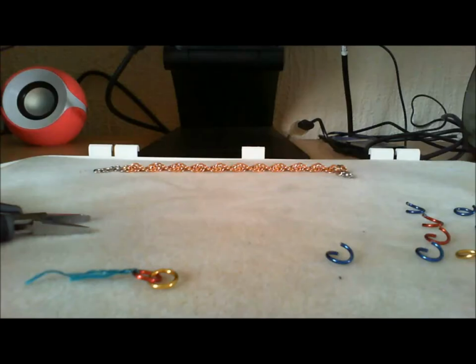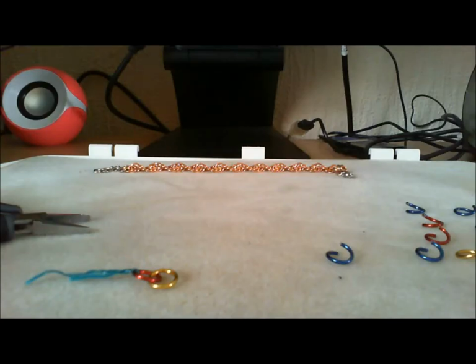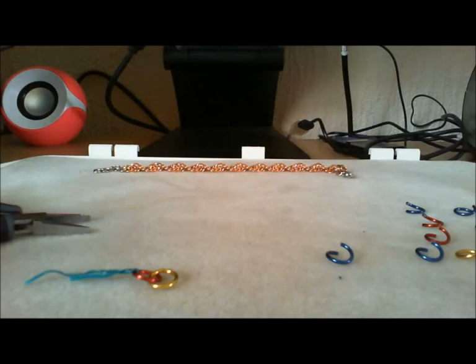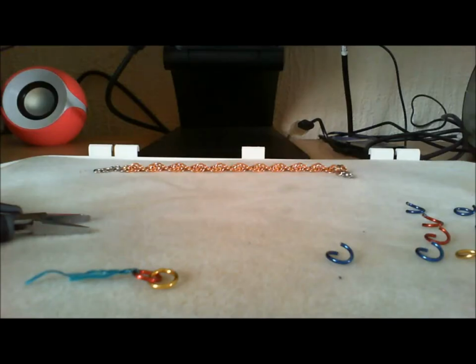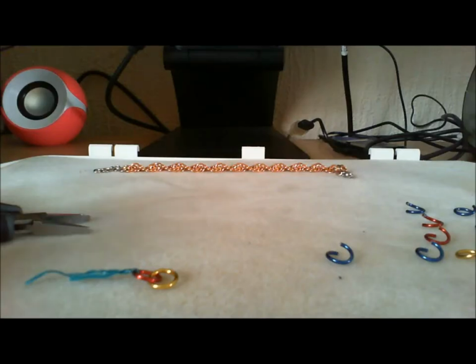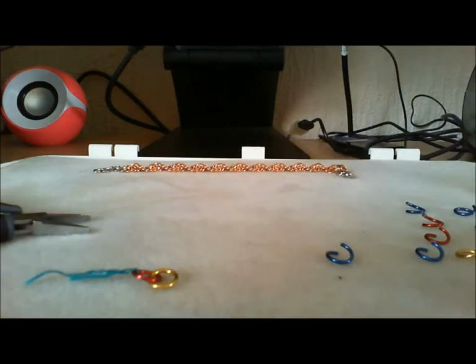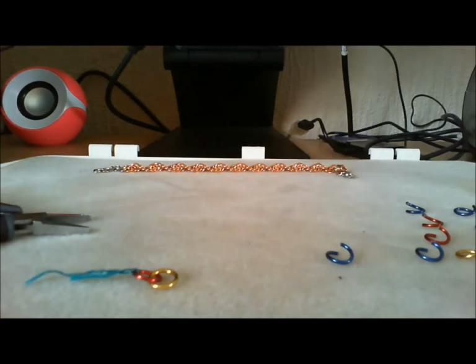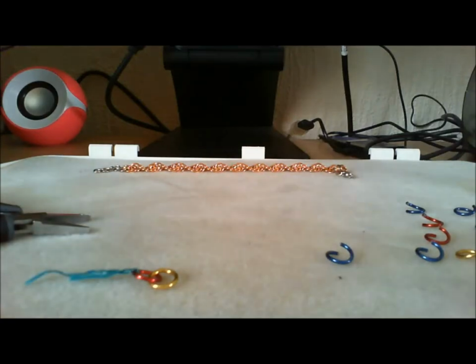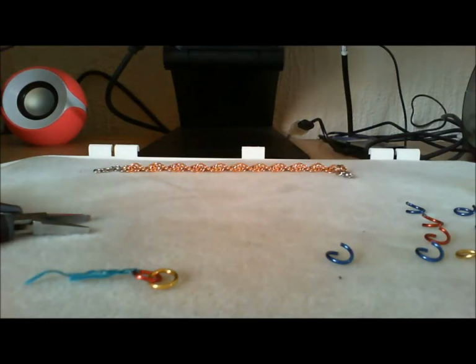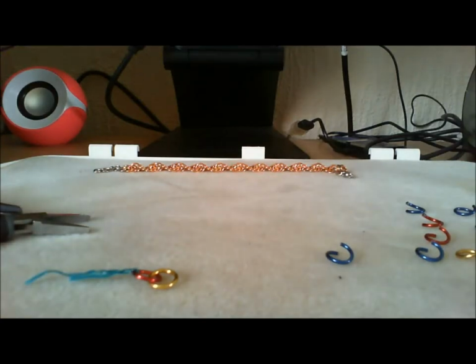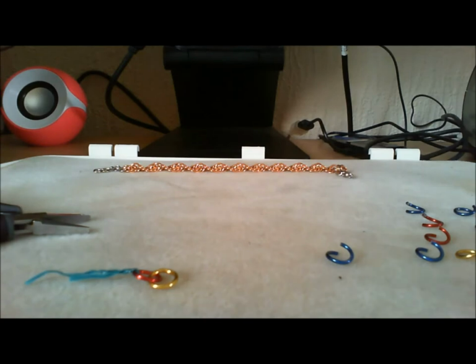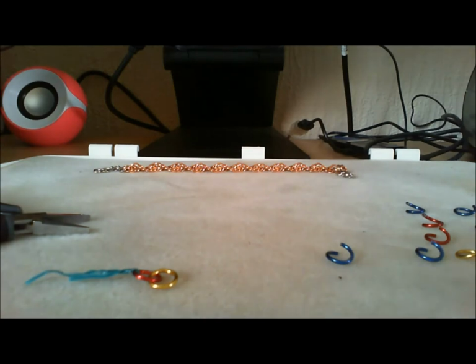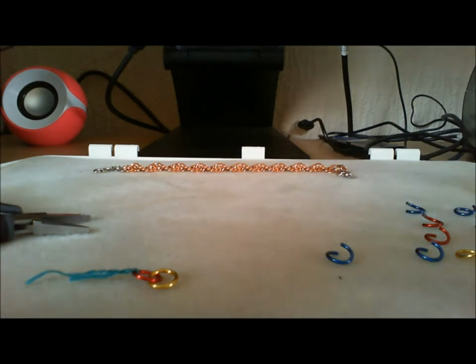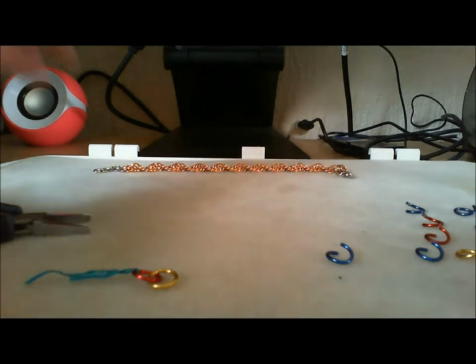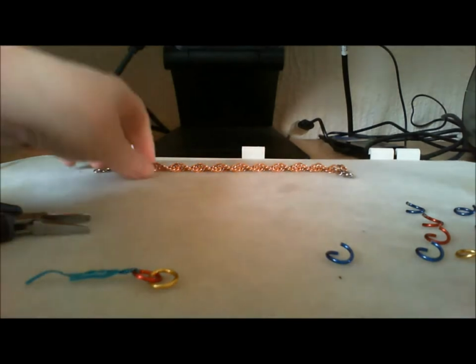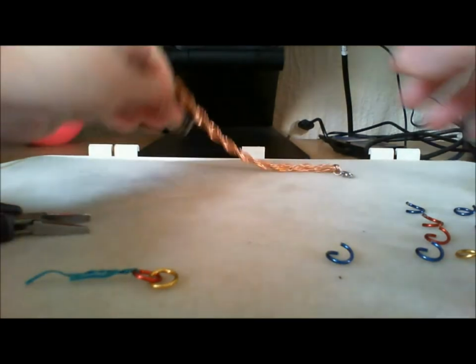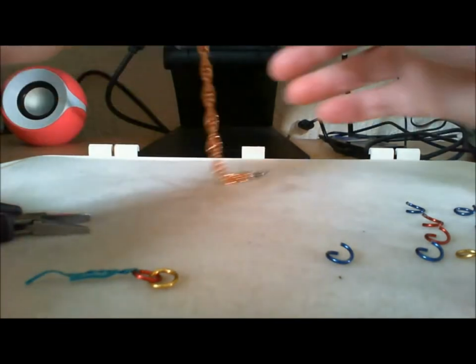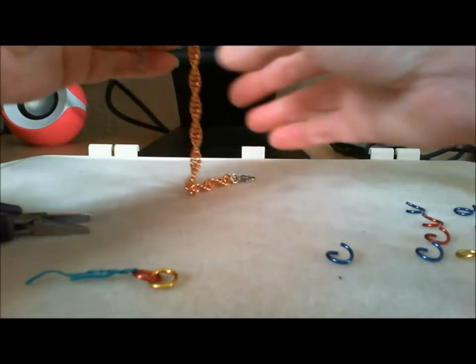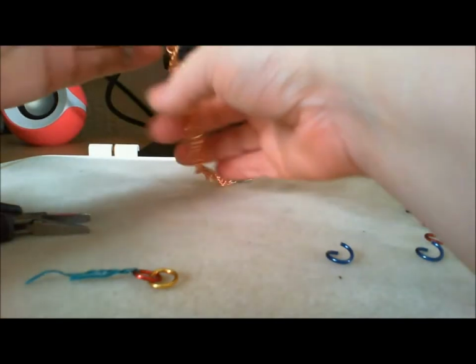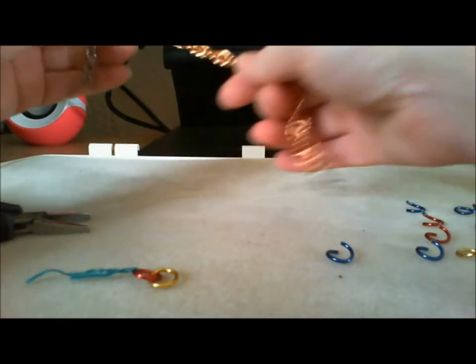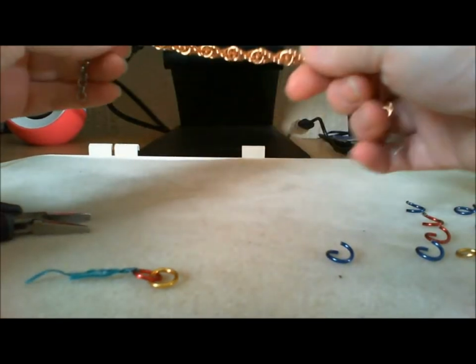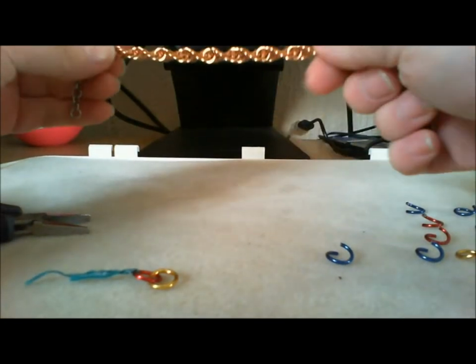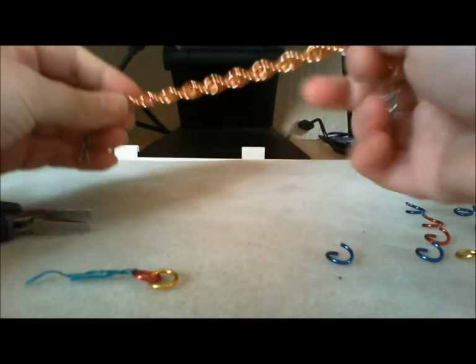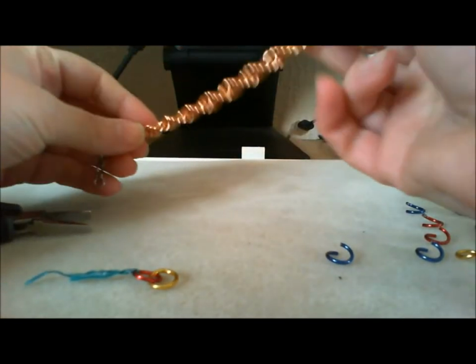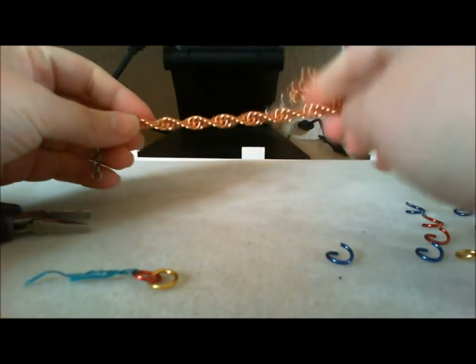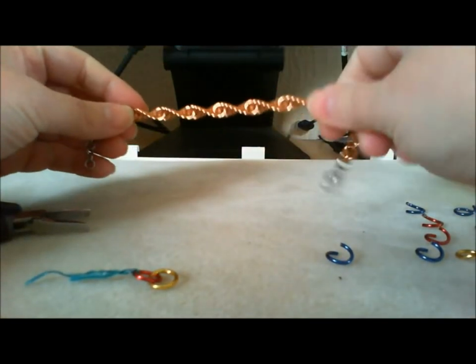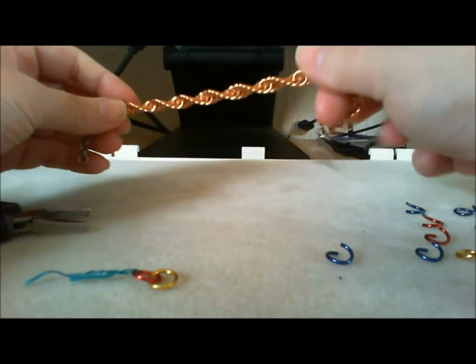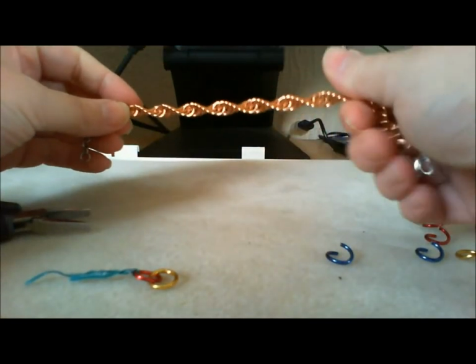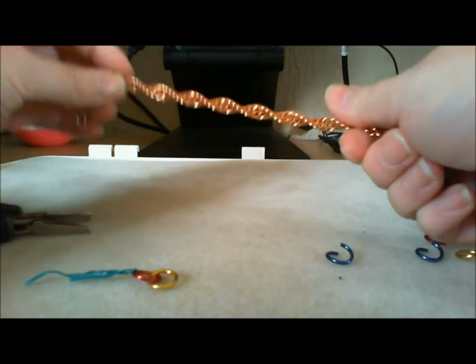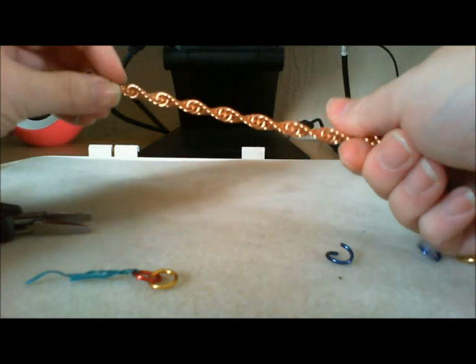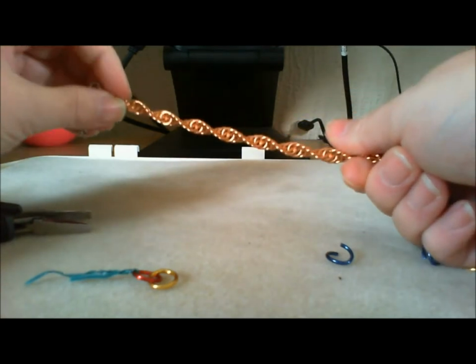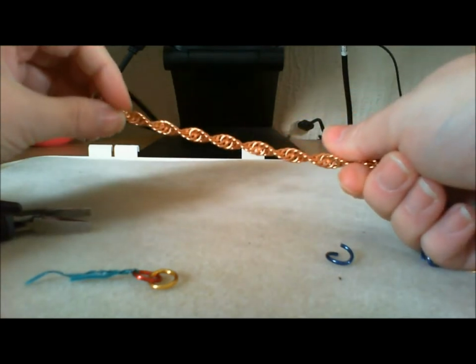Hi, I'm Cathy from Wicked Lady Chains and today I'm going to show you how to do a basic 4-in-1 spiral. This is 4-in-1 spiral, done in bronze.